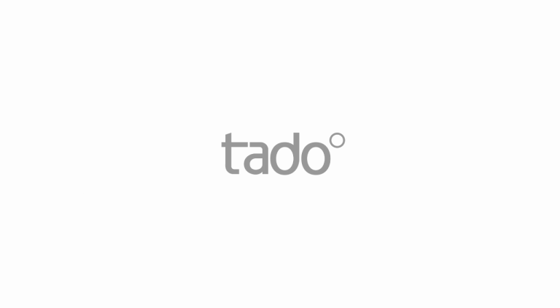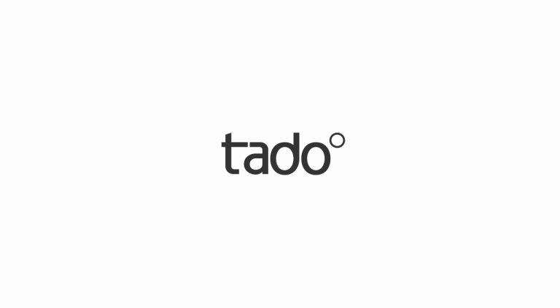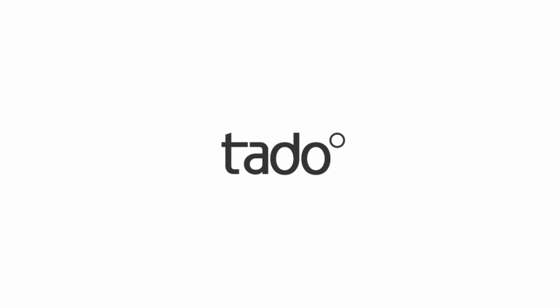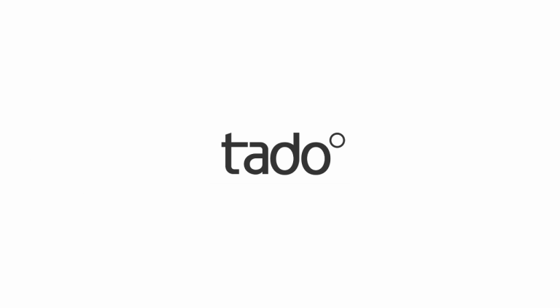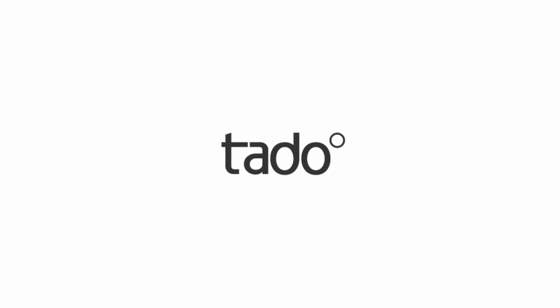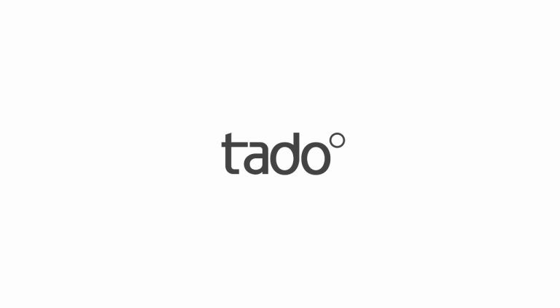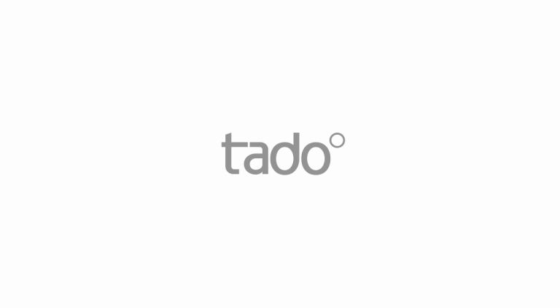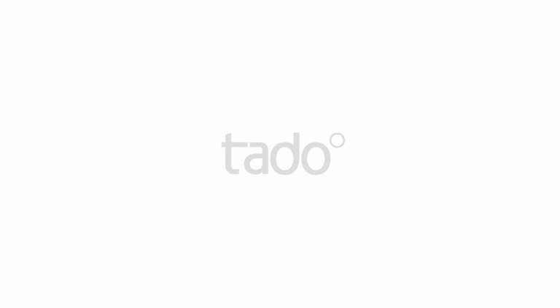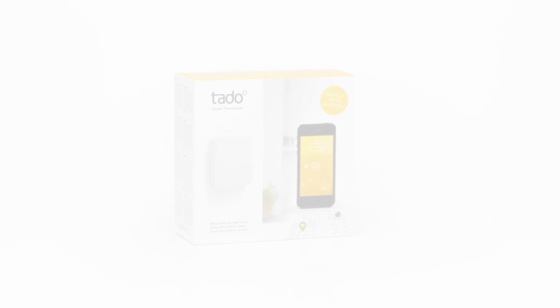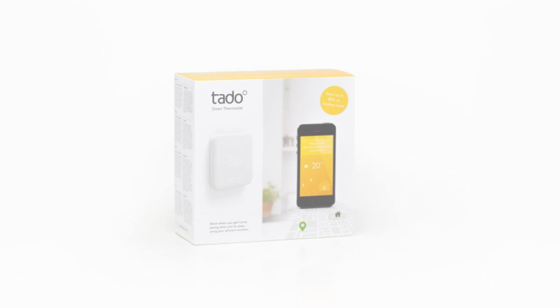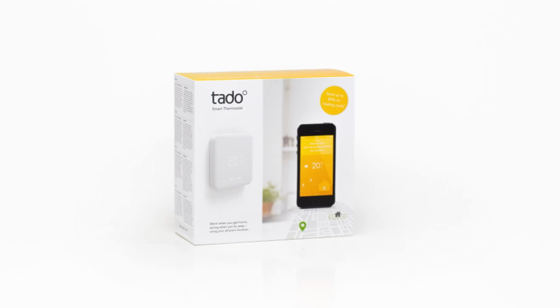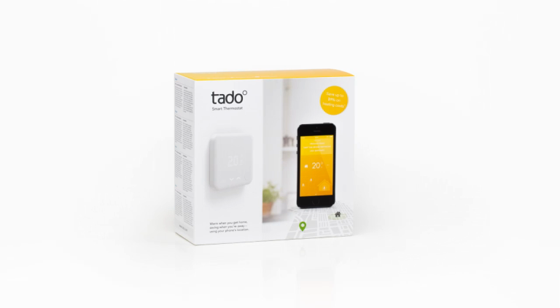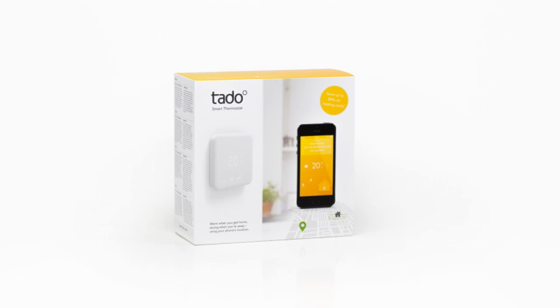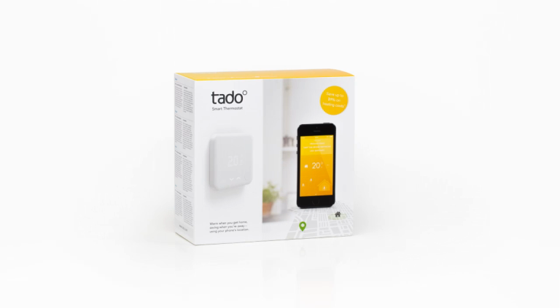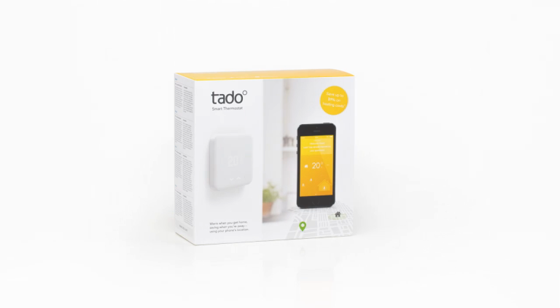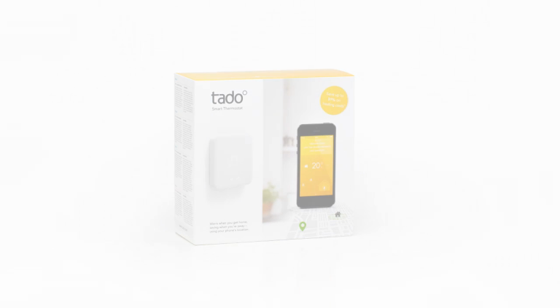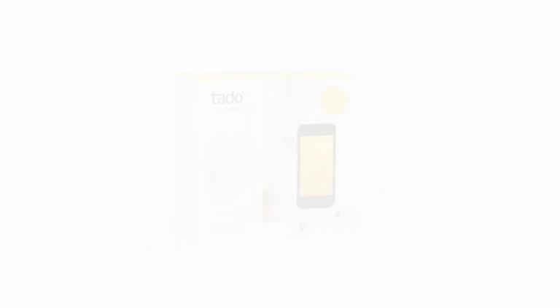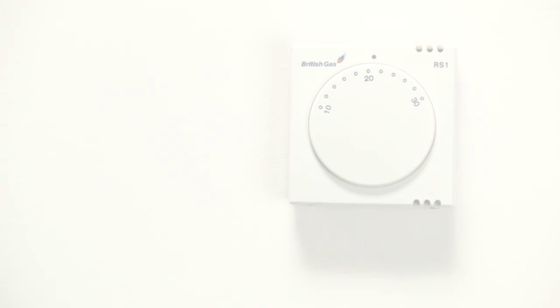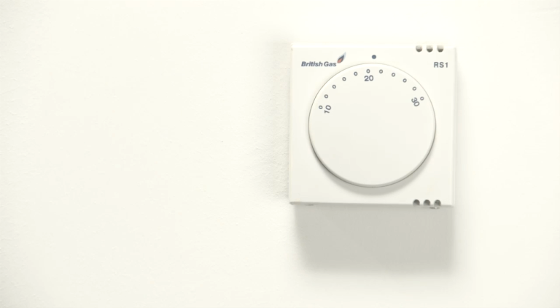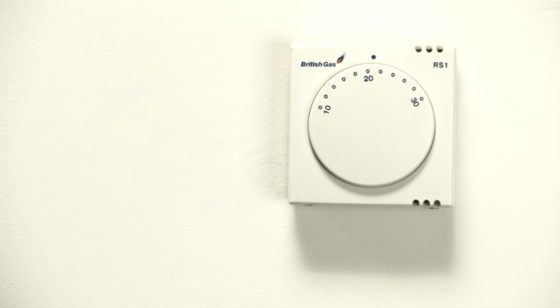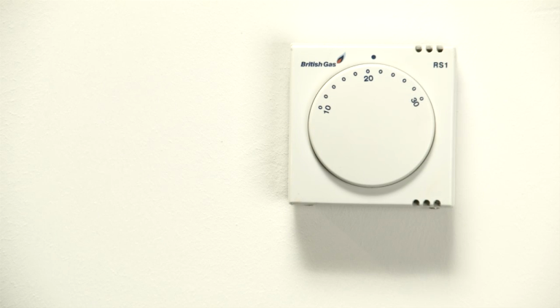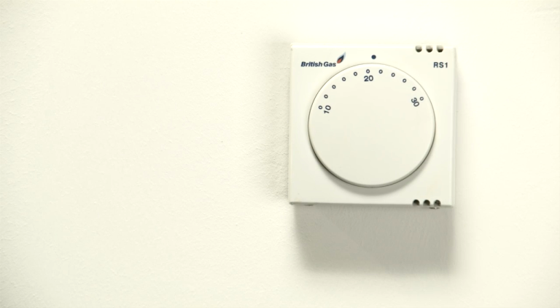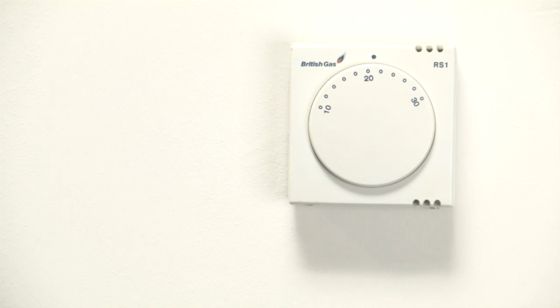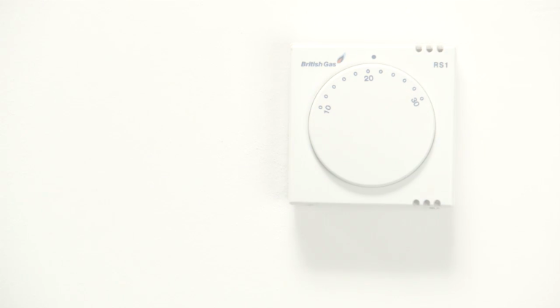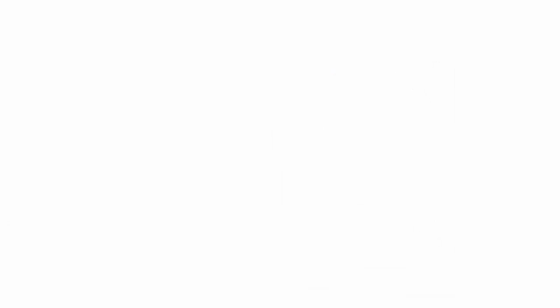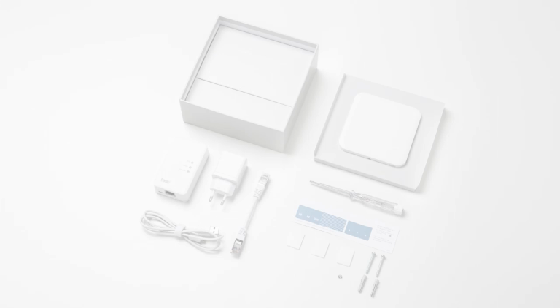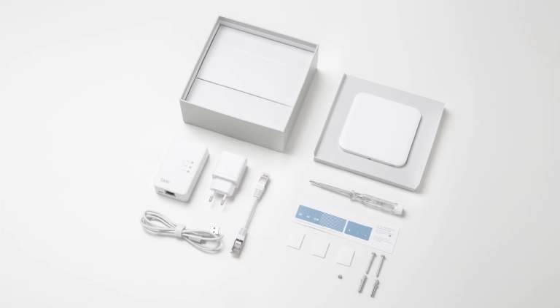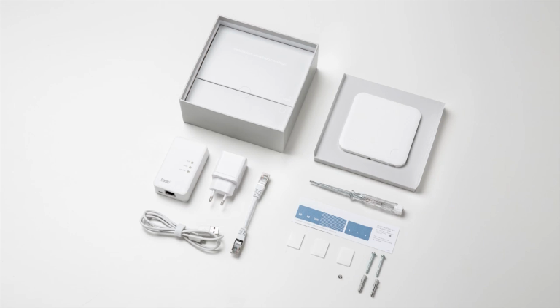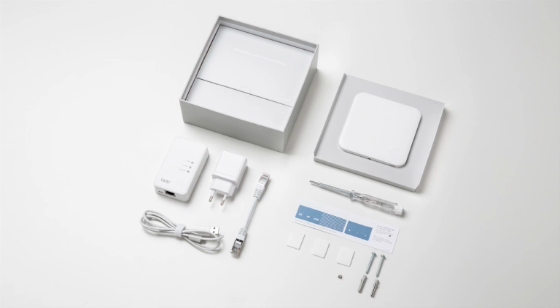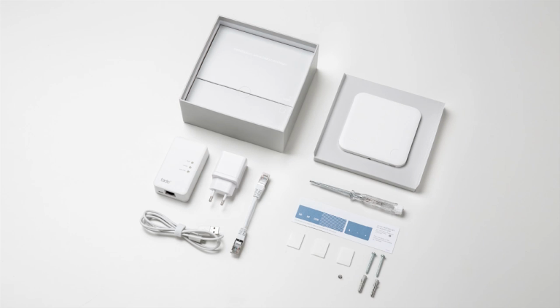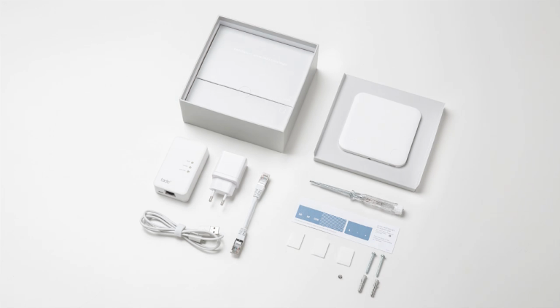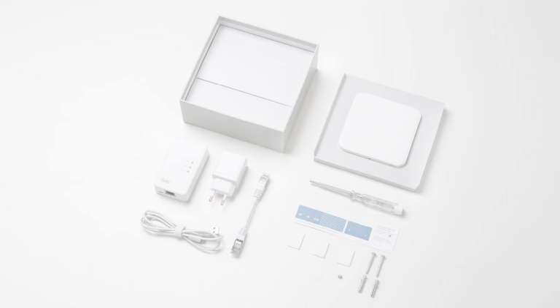Welcome to Tardo. This video will show you how to install the Tardo smart thermostat if you currently have a room thermostat. The installation is done in five simple steps.